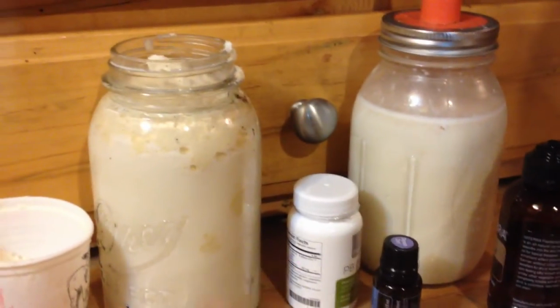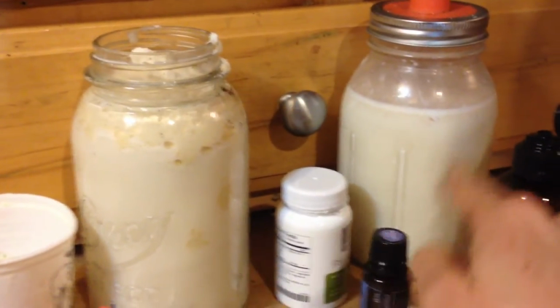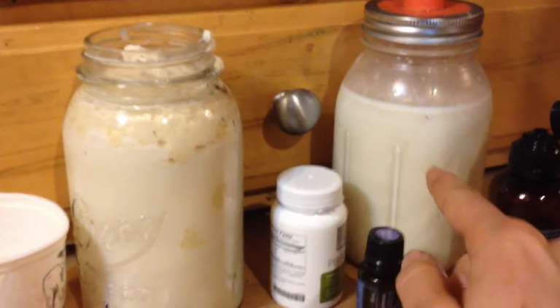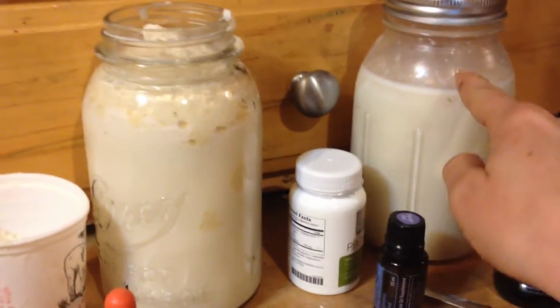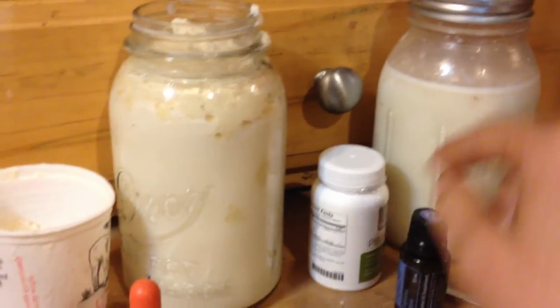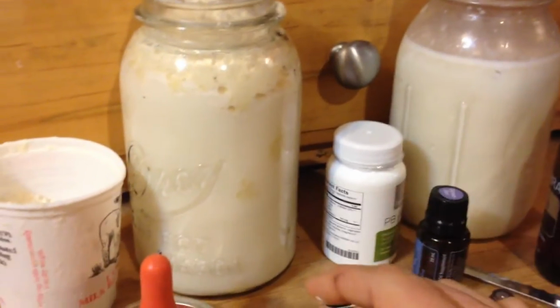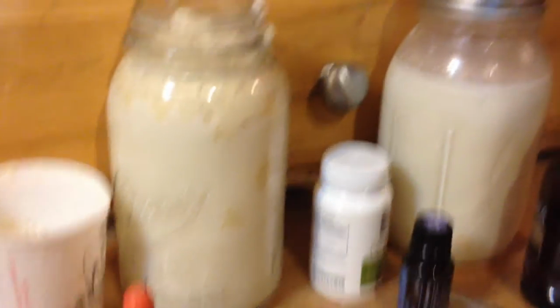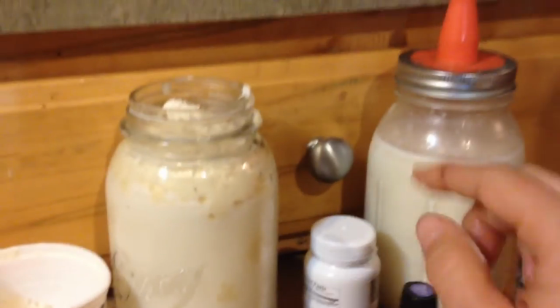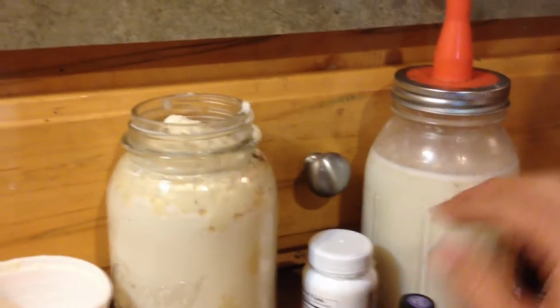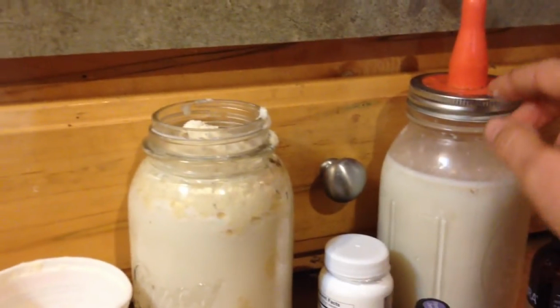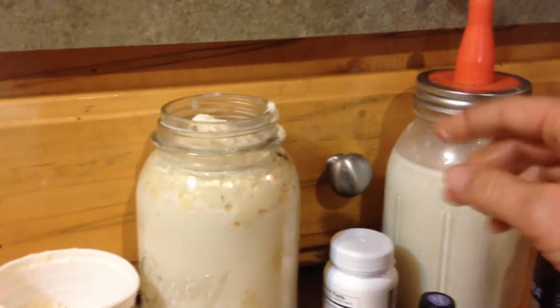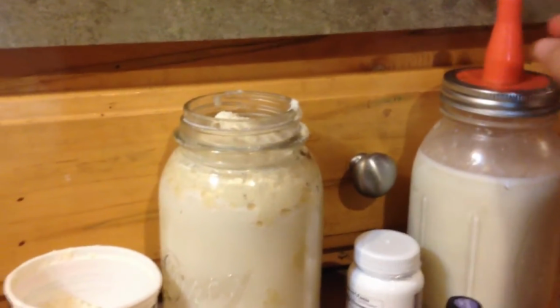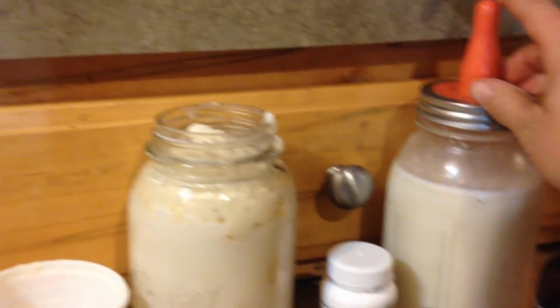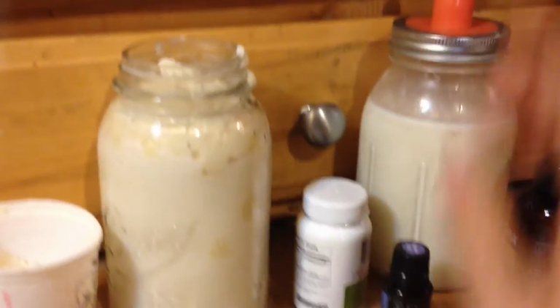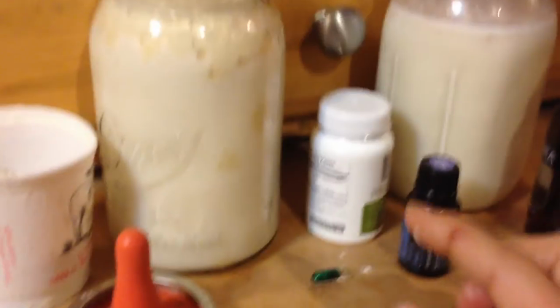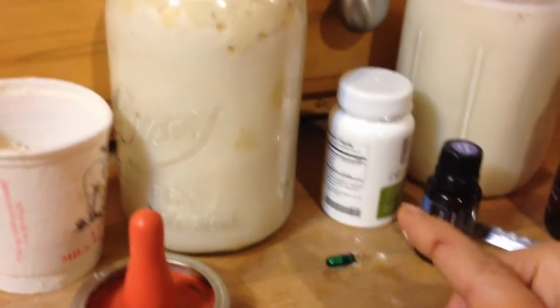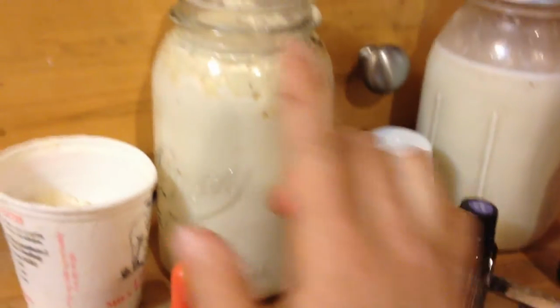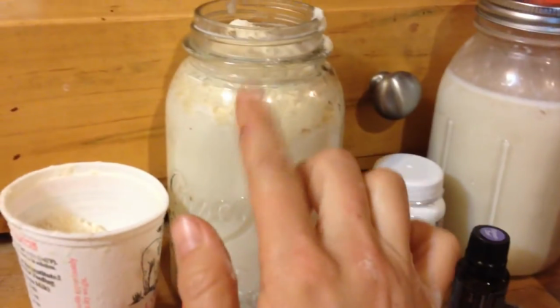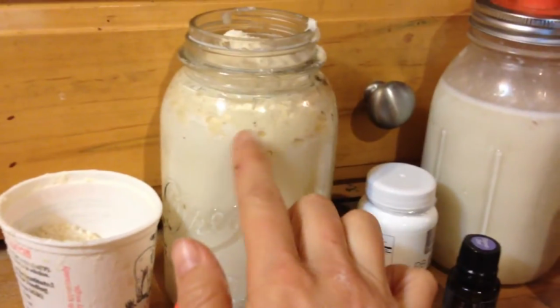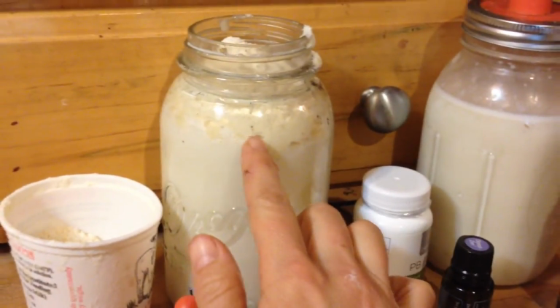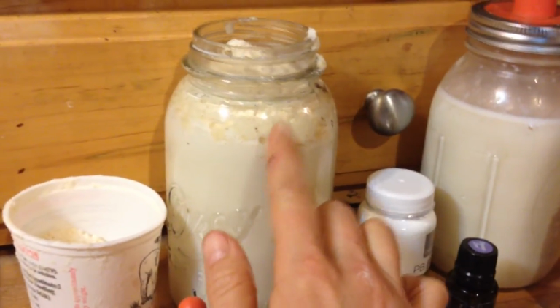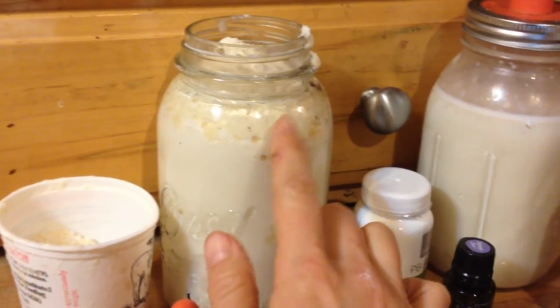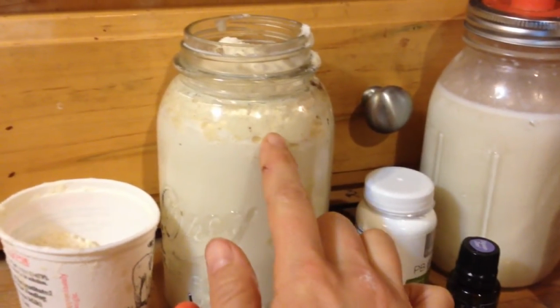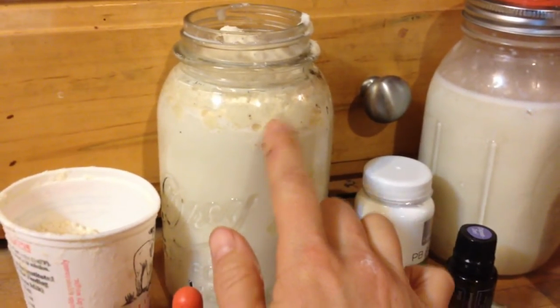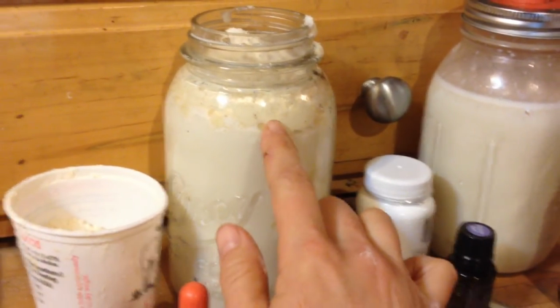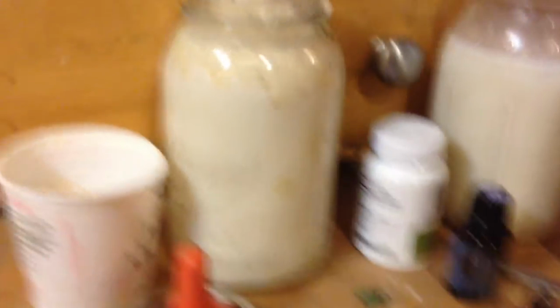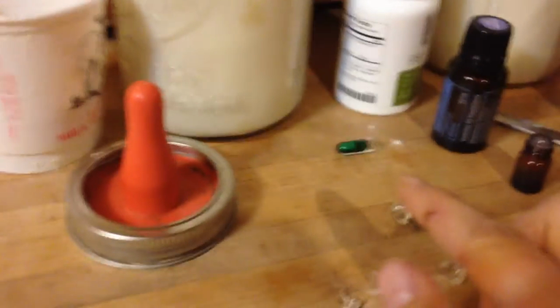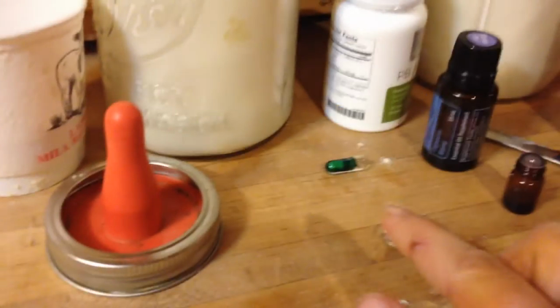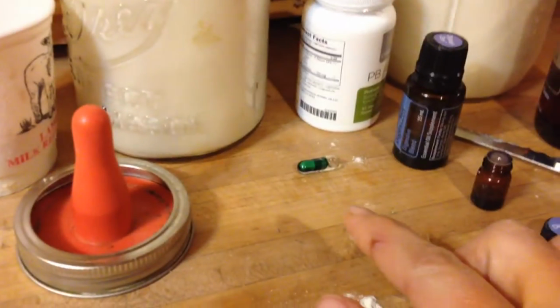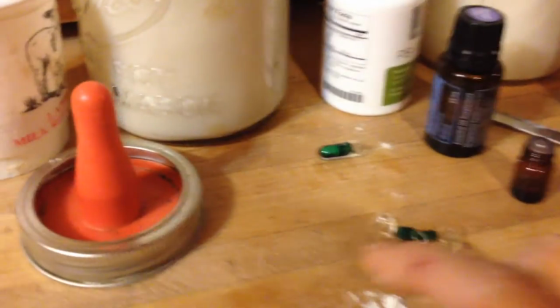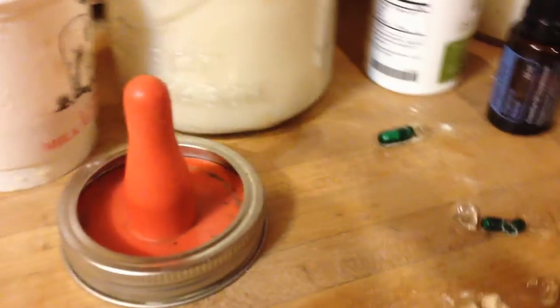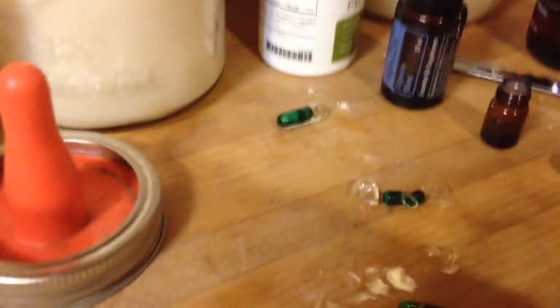Here we've got one, two, three, four baby goats — notice there's a little less in one, but they'll be fine because some of them are still drinking their mama's milk. Before I shake it up to mix it, I add in some extra items.